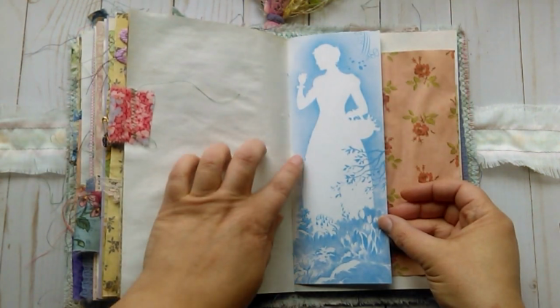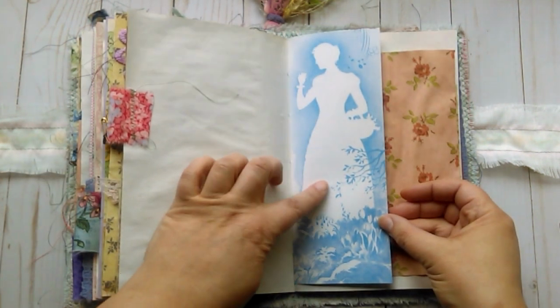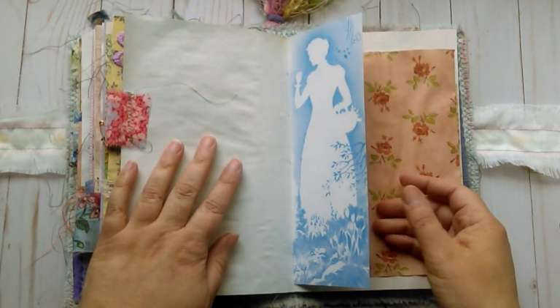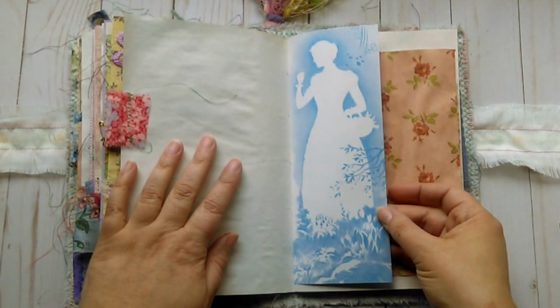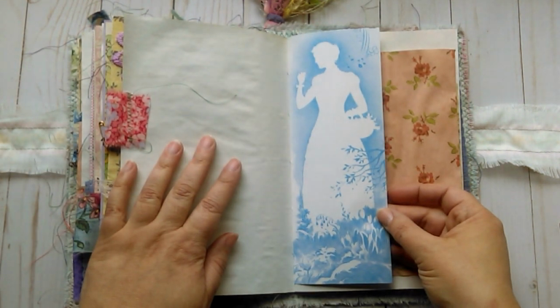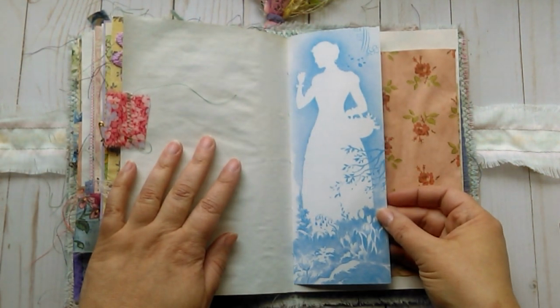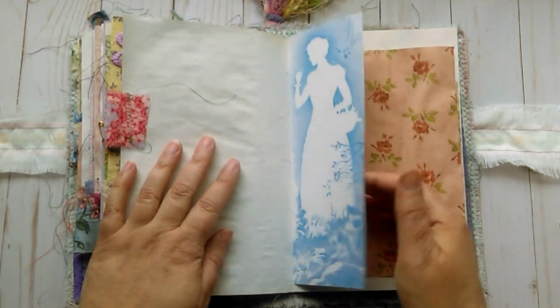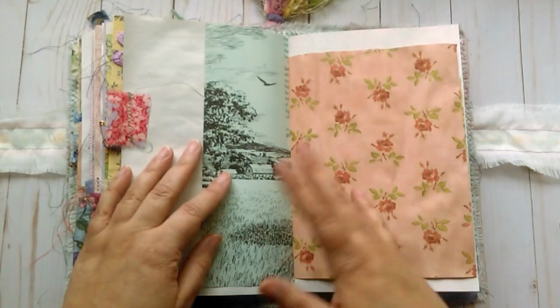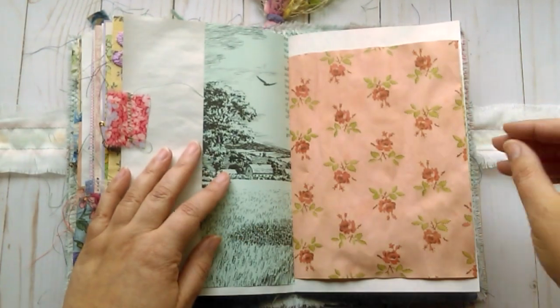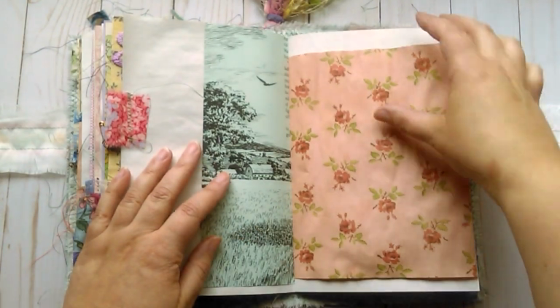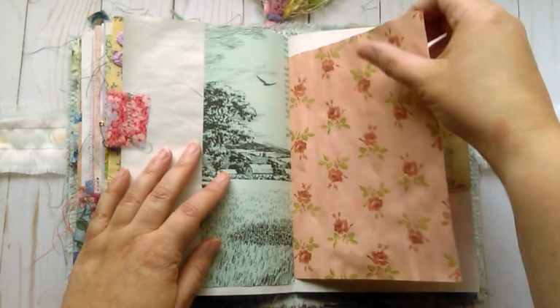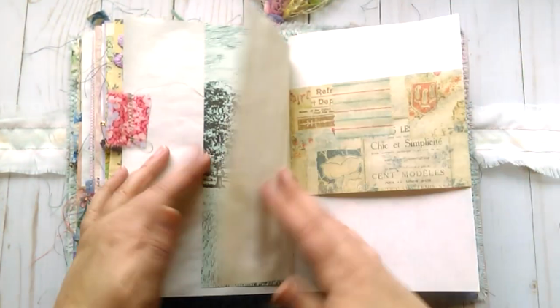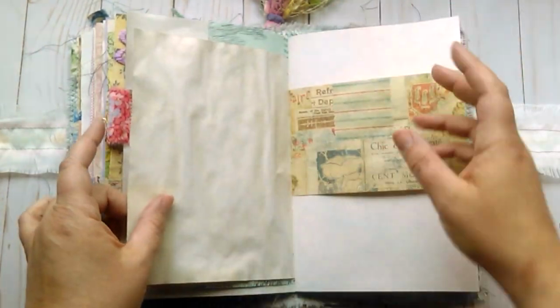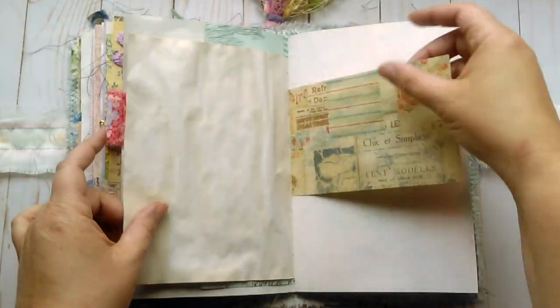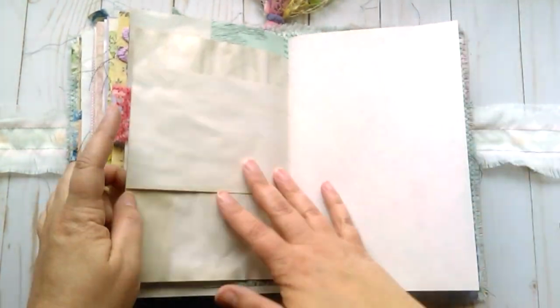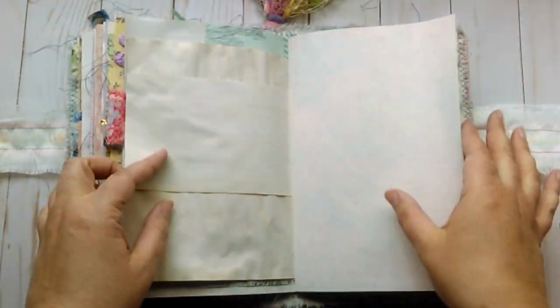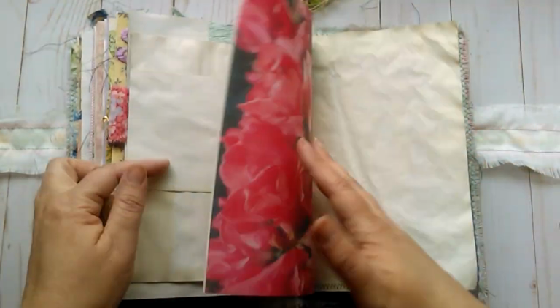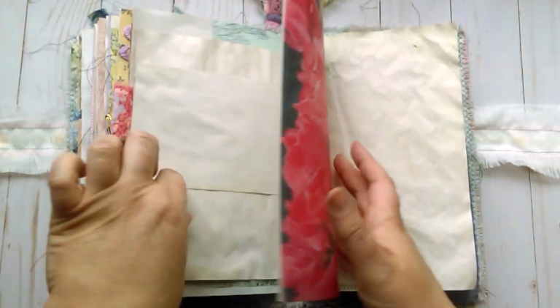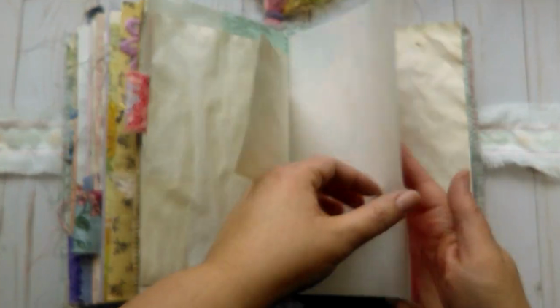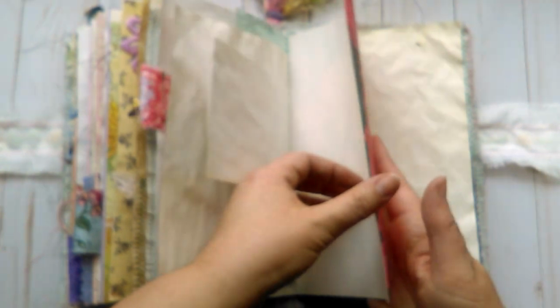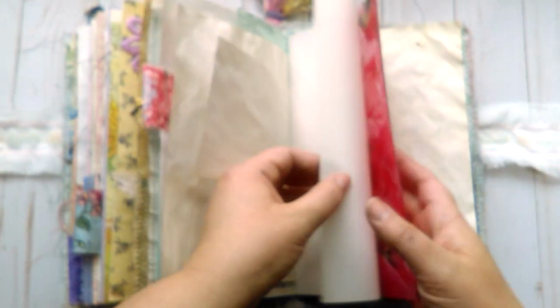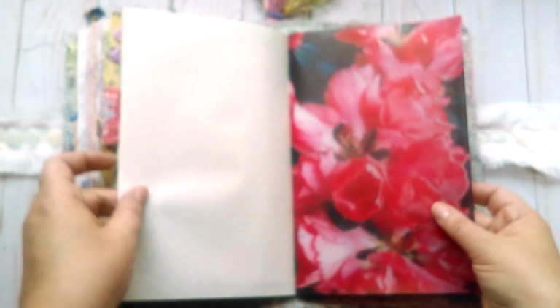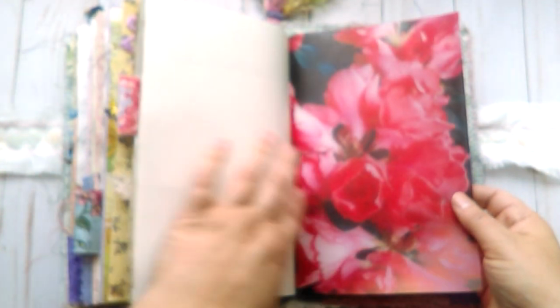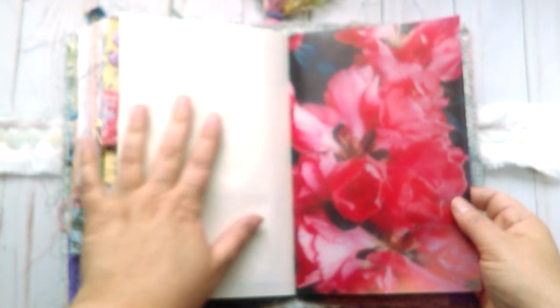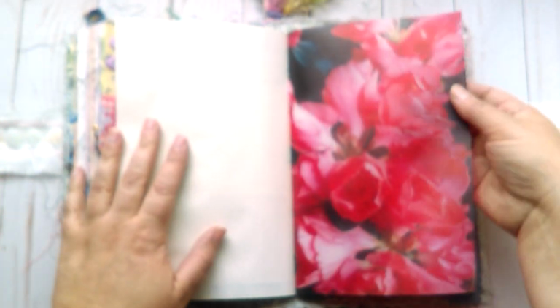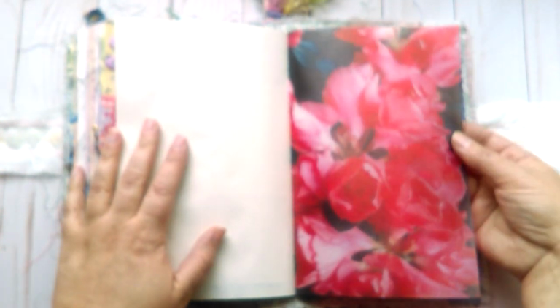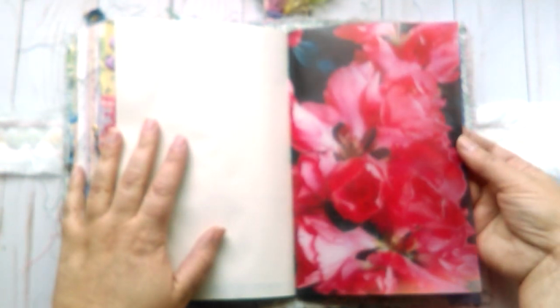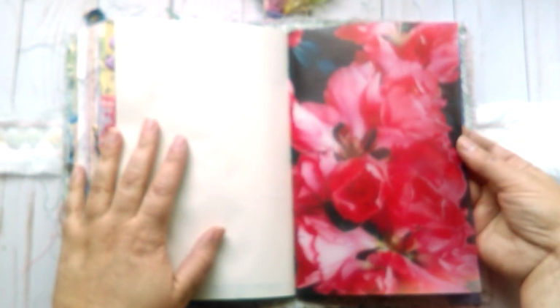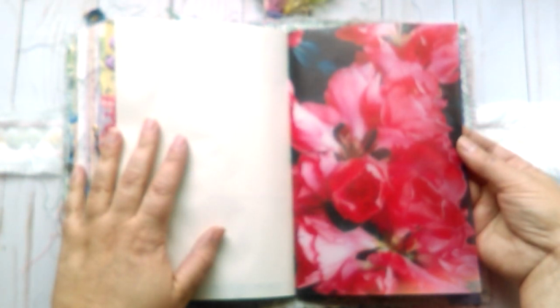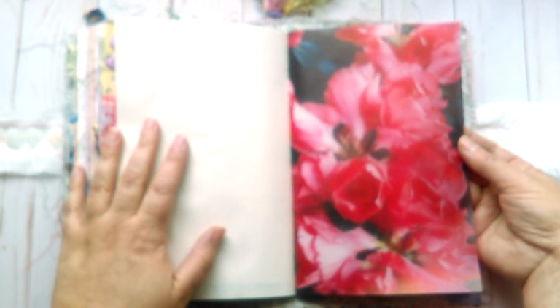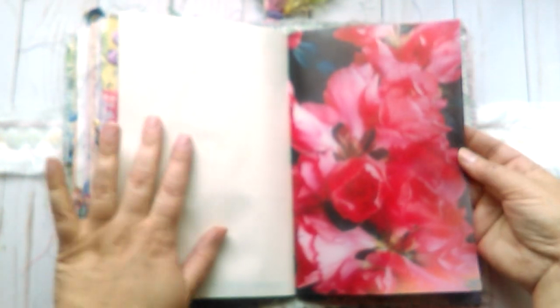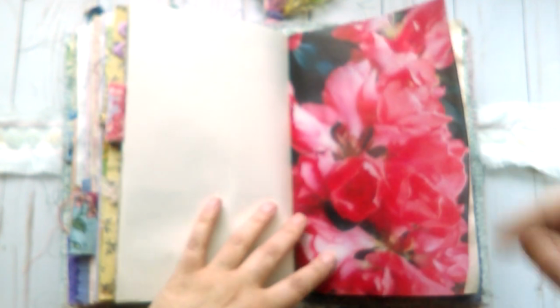This is another page from the Ideals magazine. Lots of writing, lots of space to journal. Another one of my photographs printed on vellum.